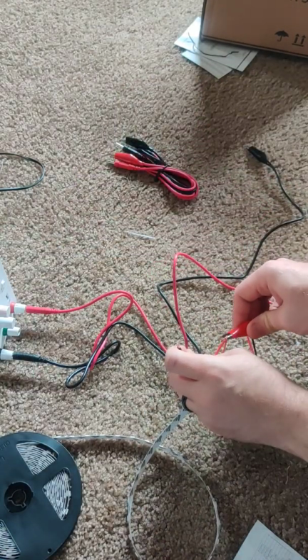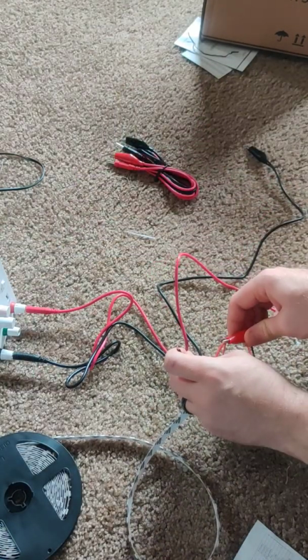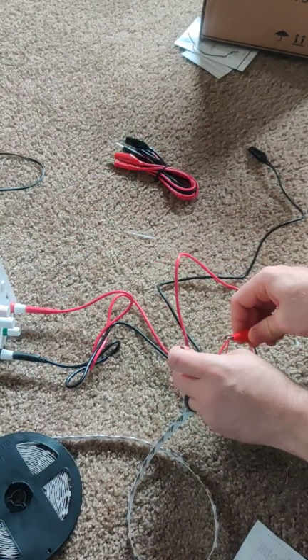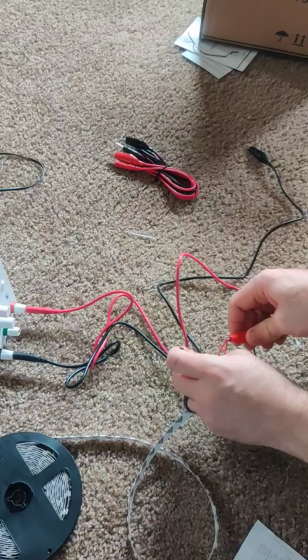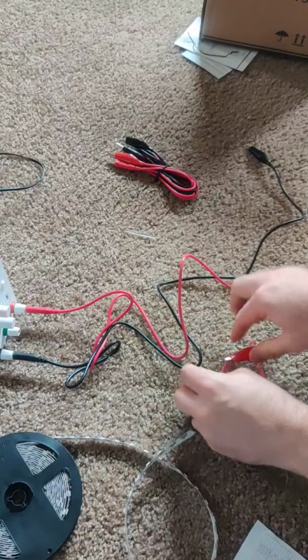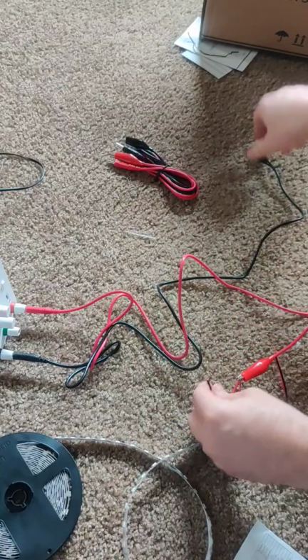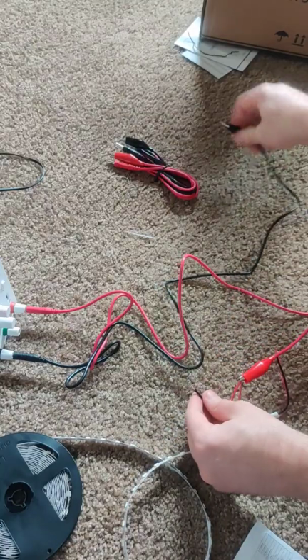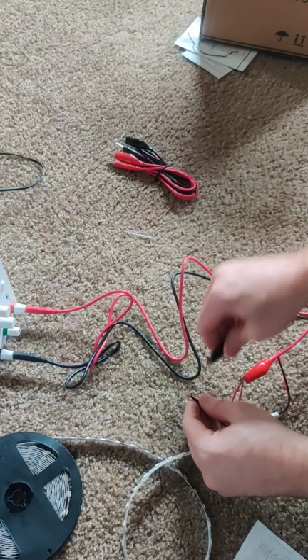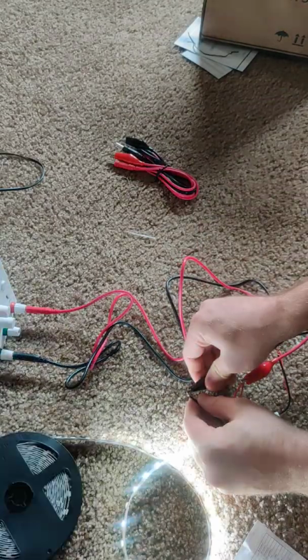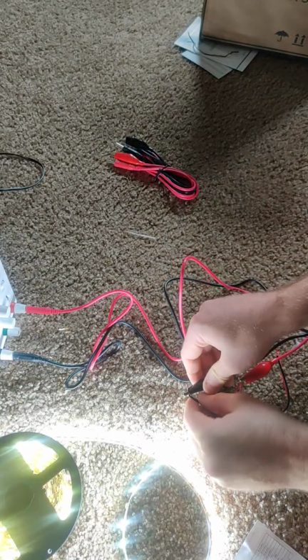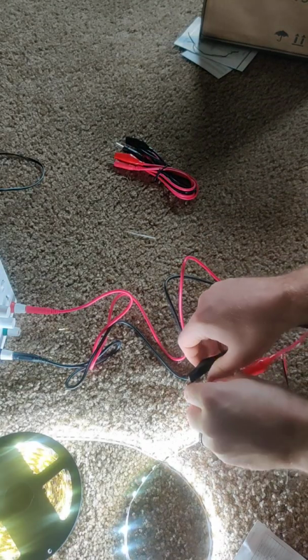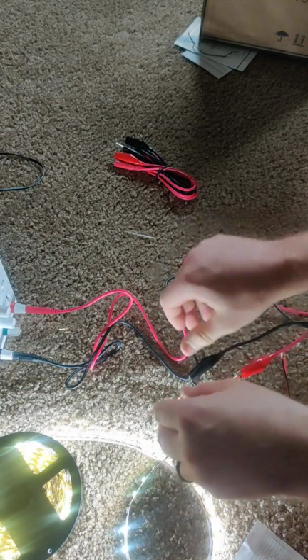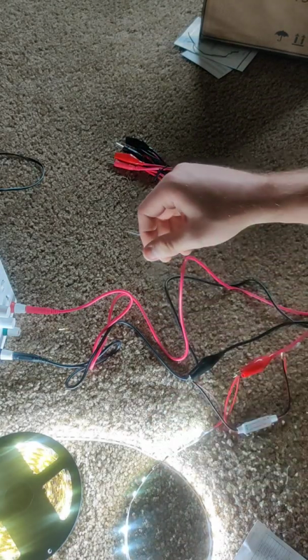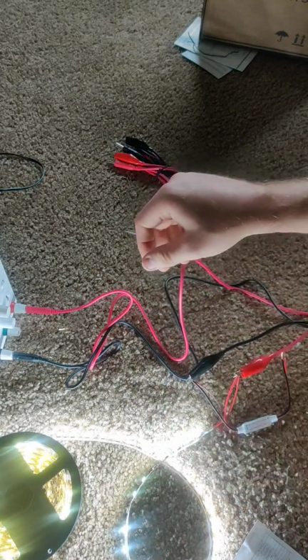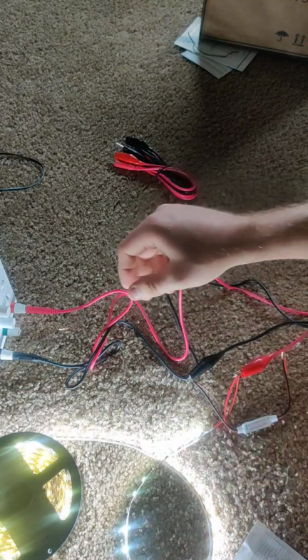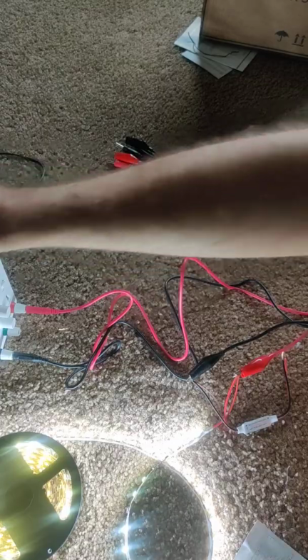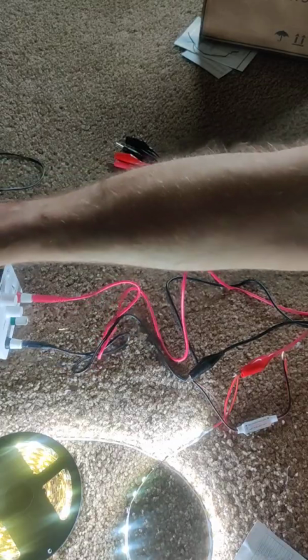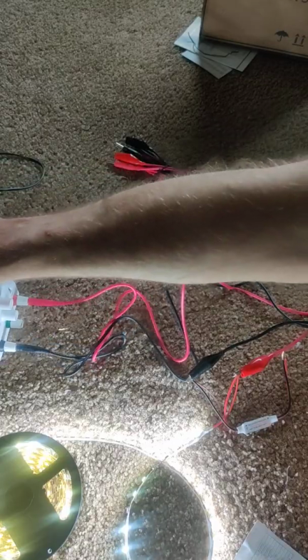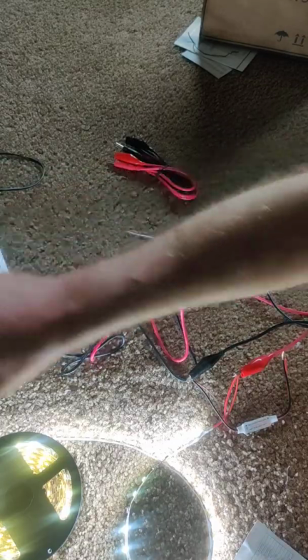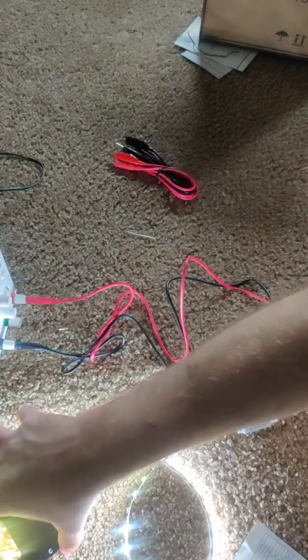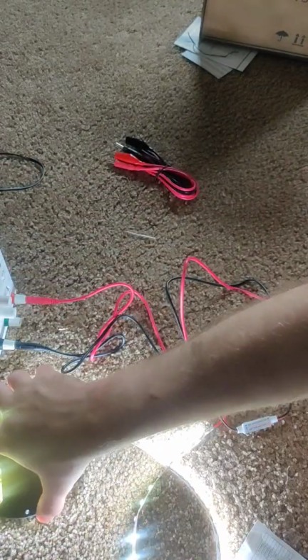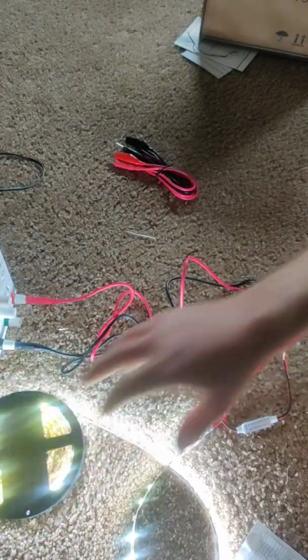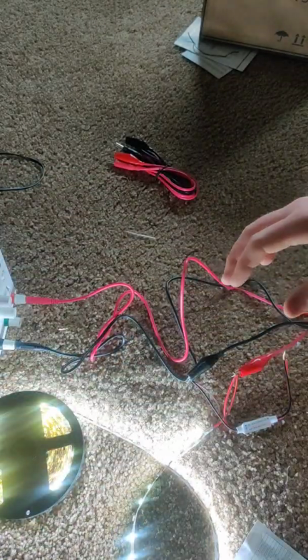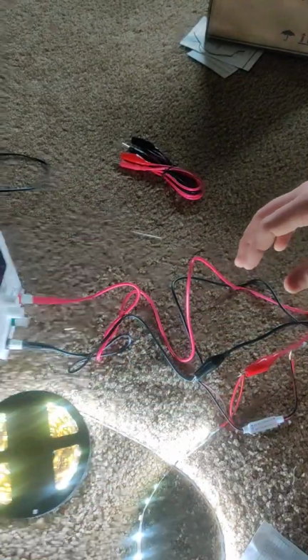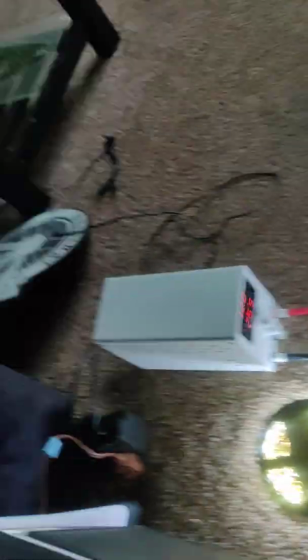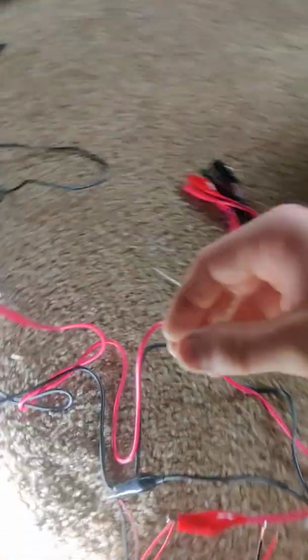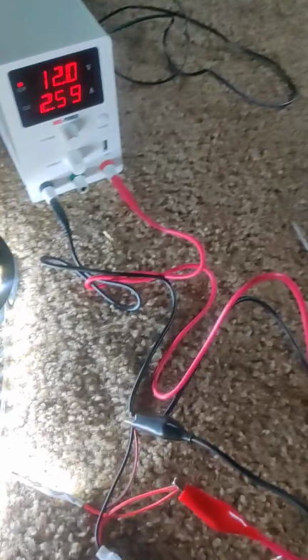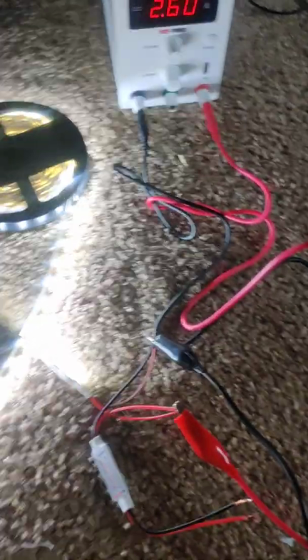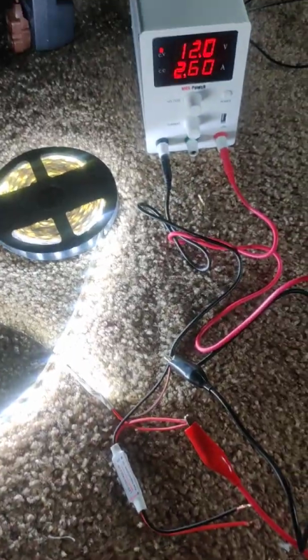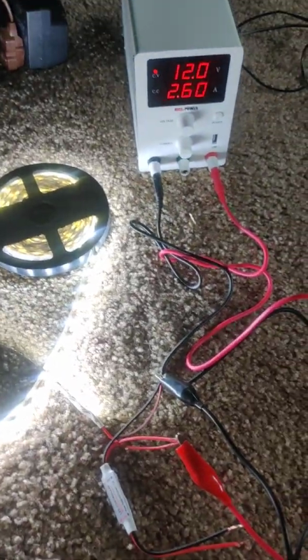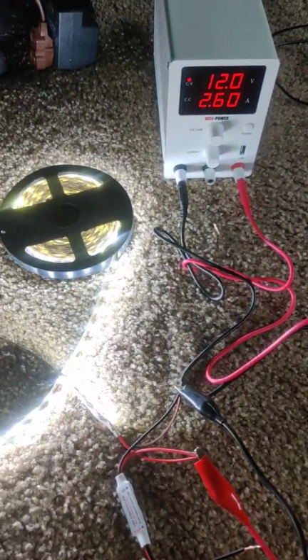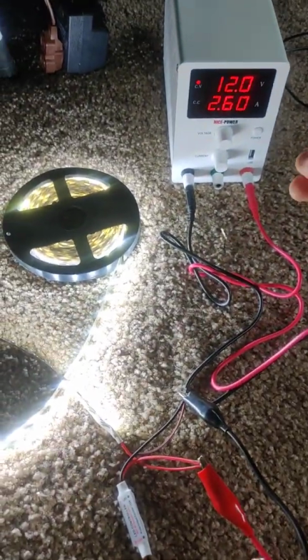Let's clip an alligator connector on here — there we go. It looks like it's pulling 2.6 amps.